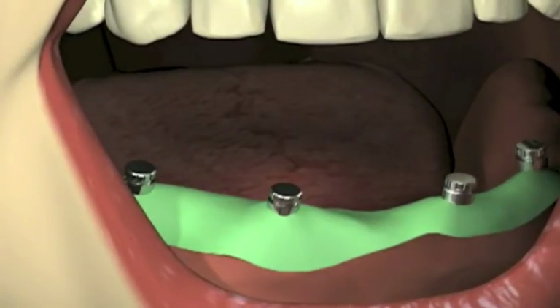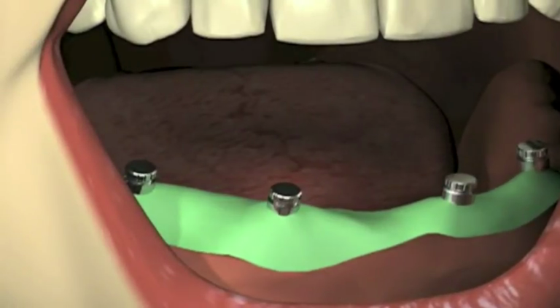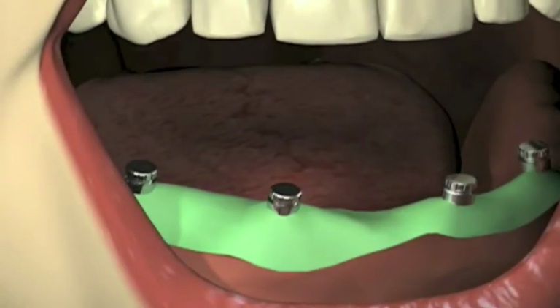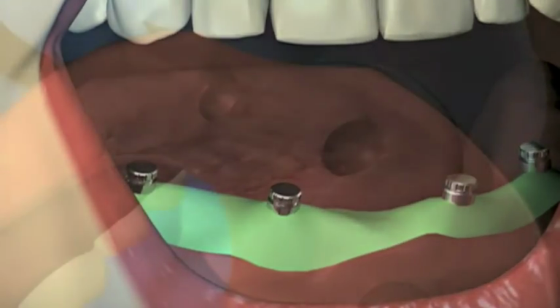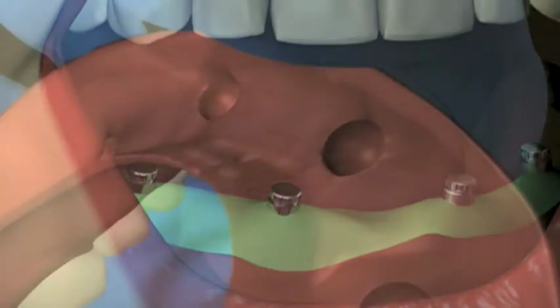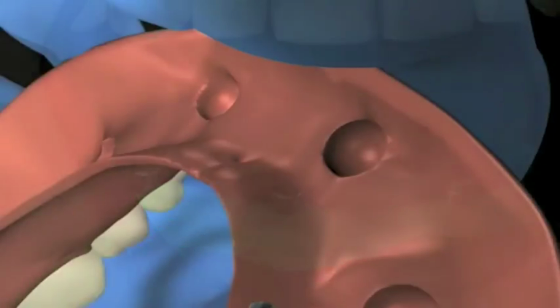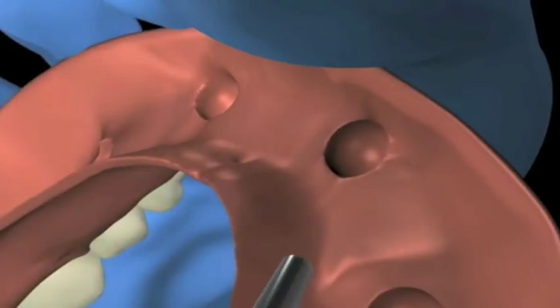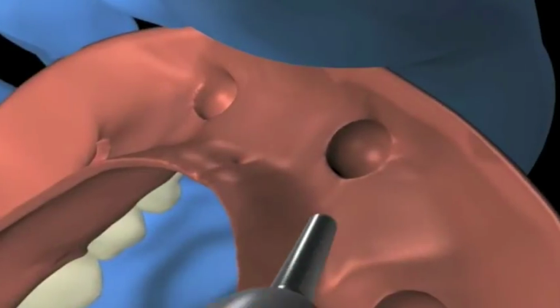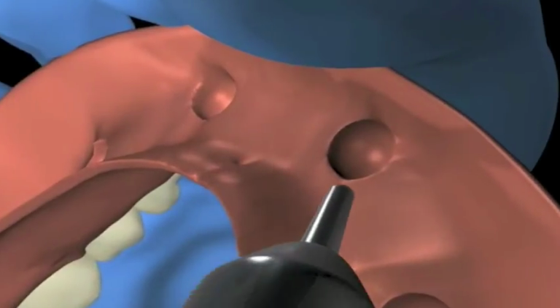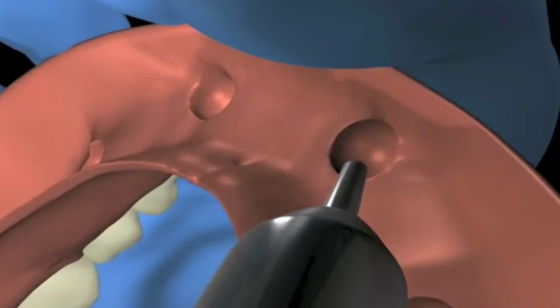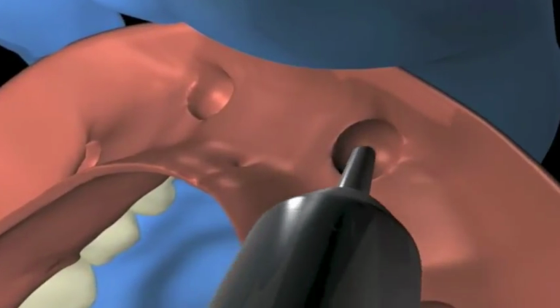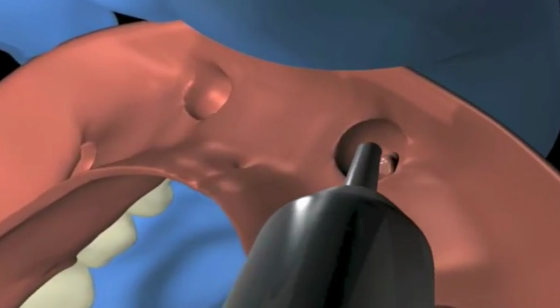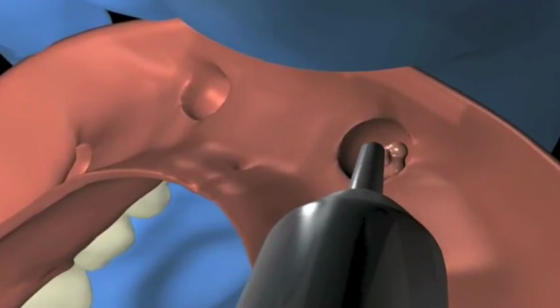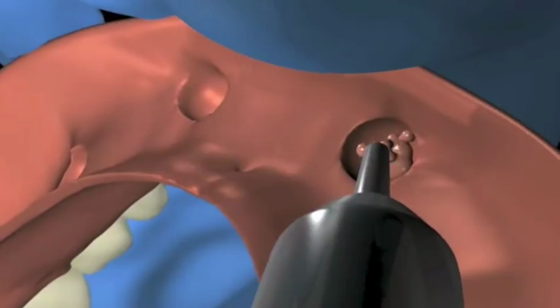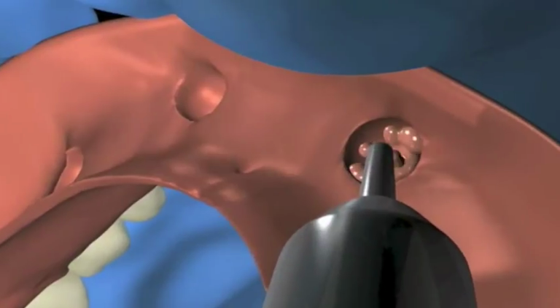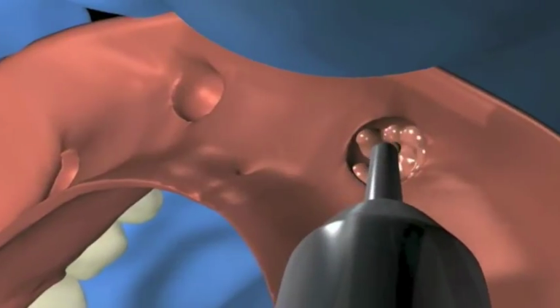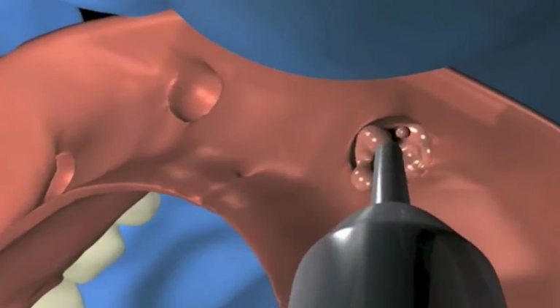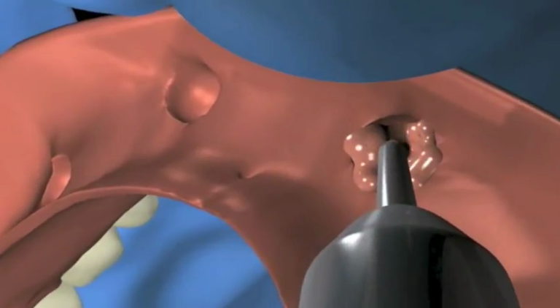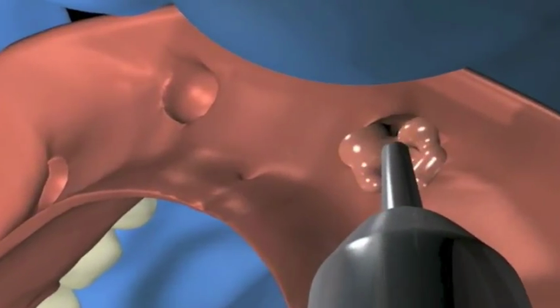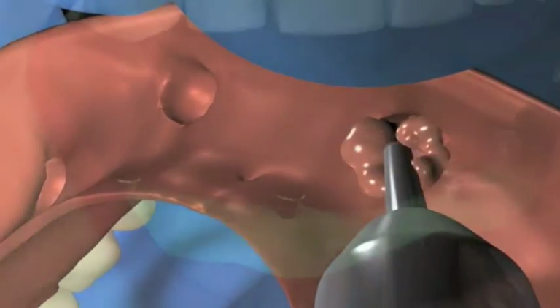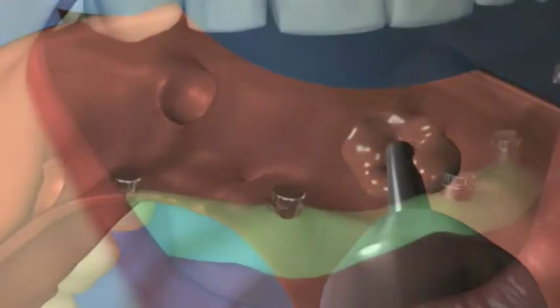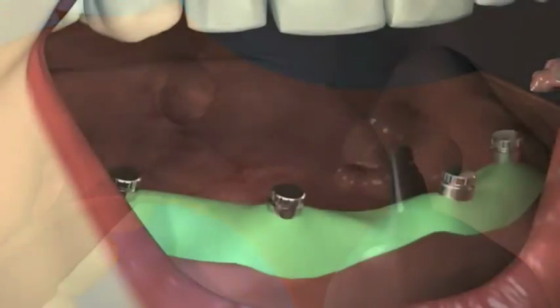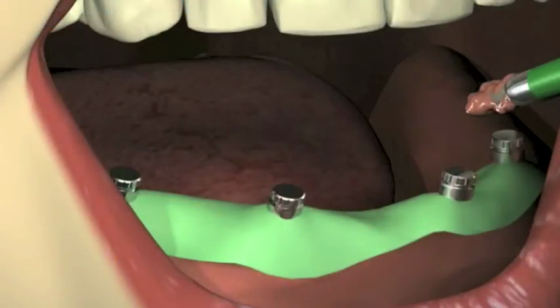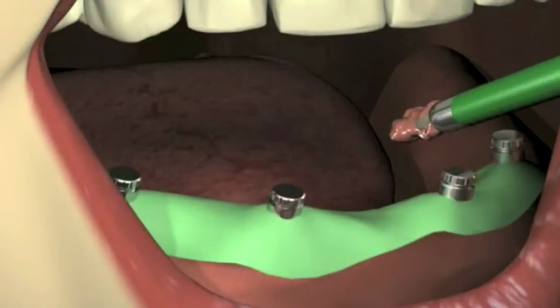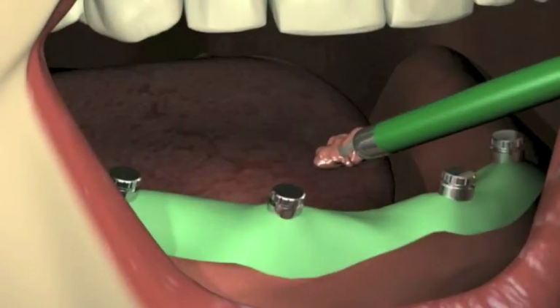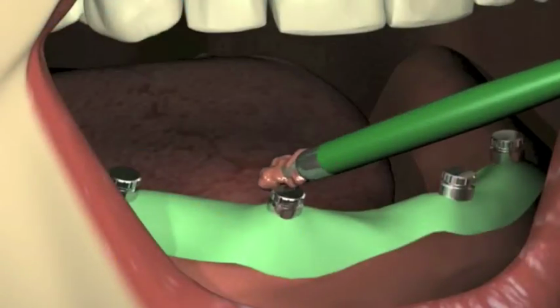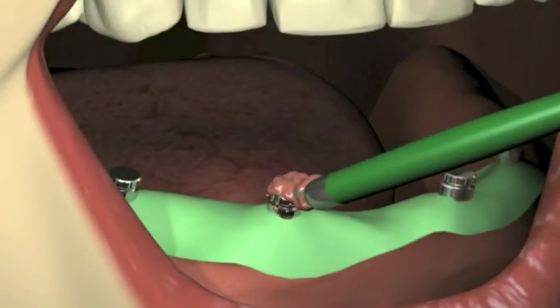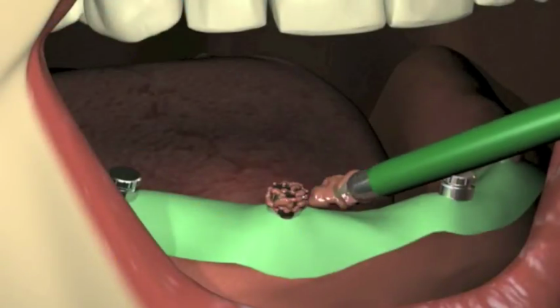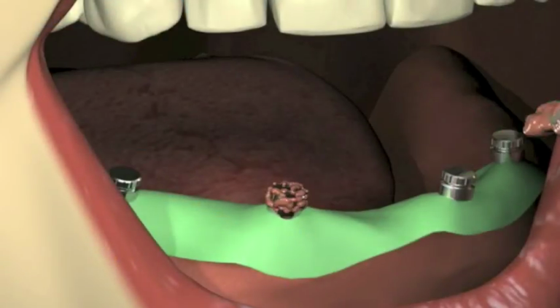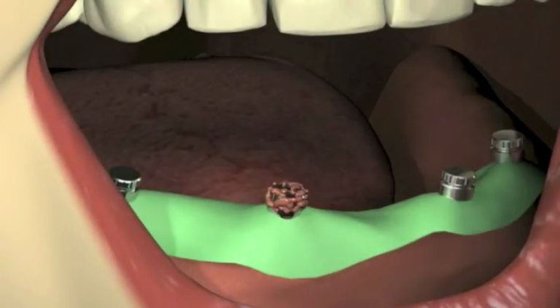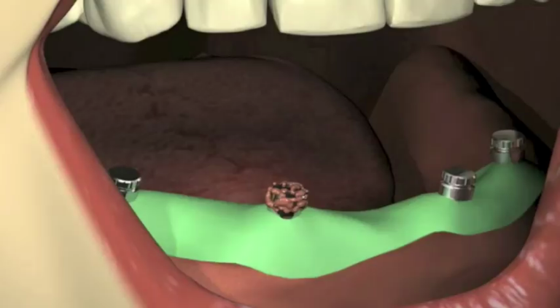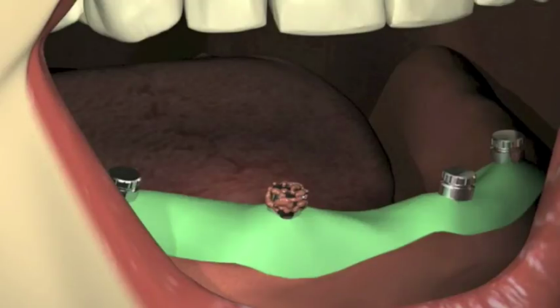Clean, wash, and dry the denture. Fill the abutment recesses with self-cure resin. Paint a small amount of this material over each retentive housing.